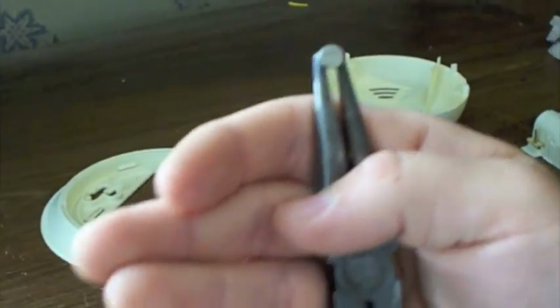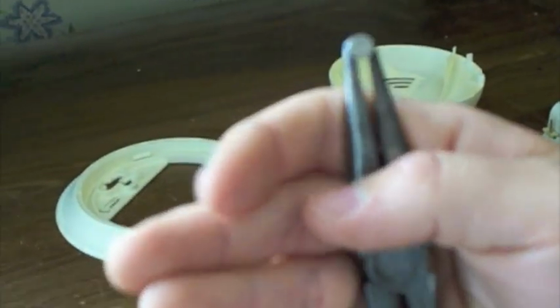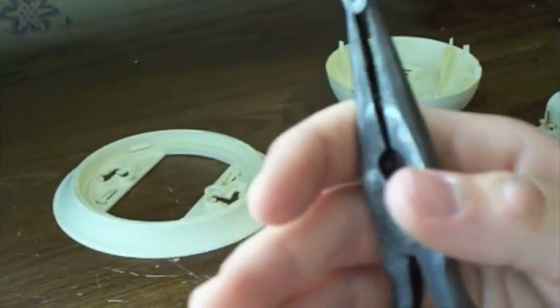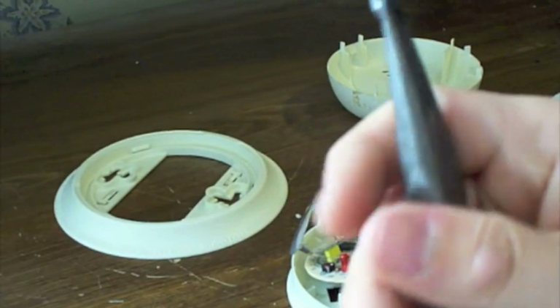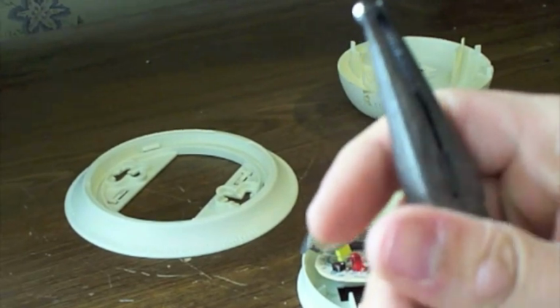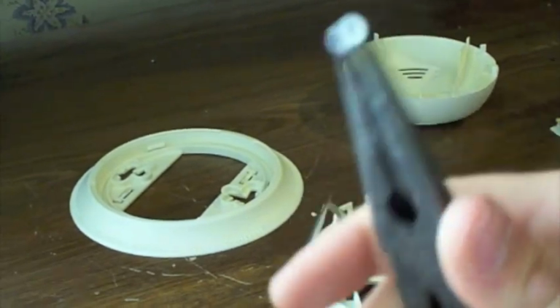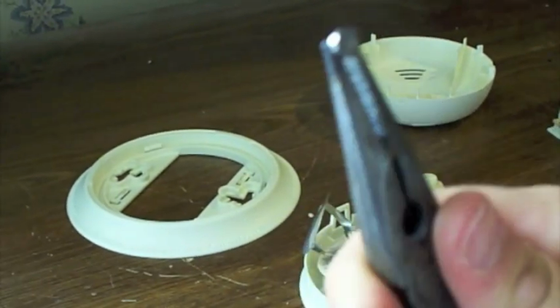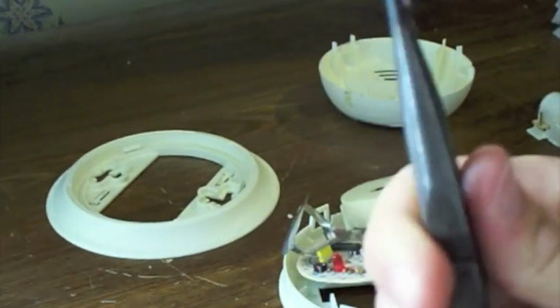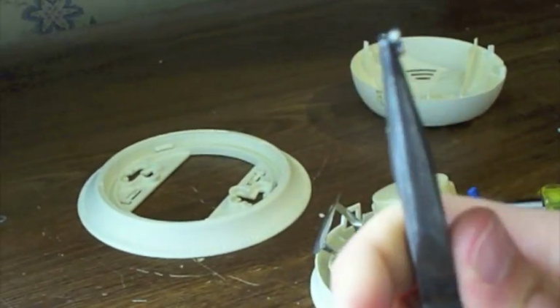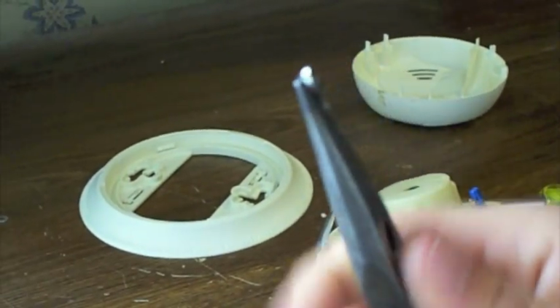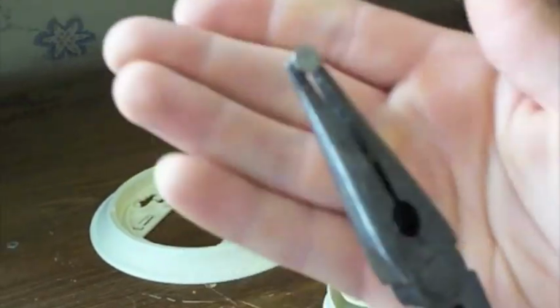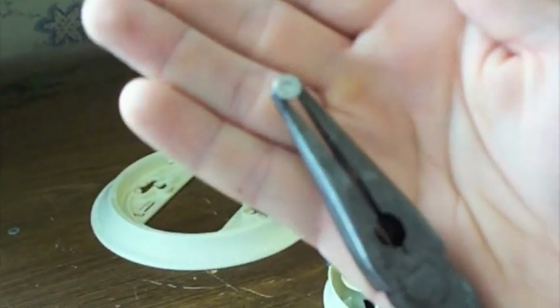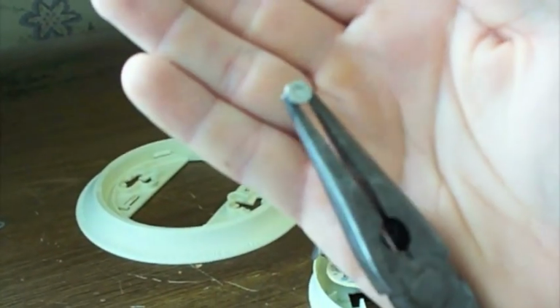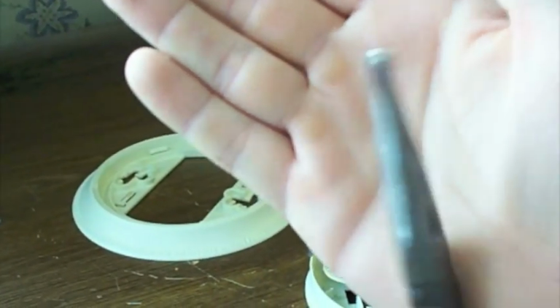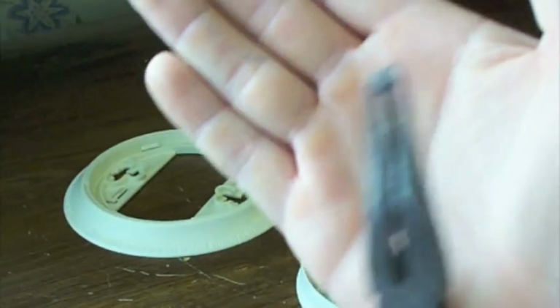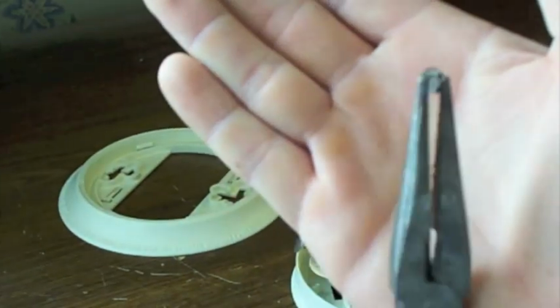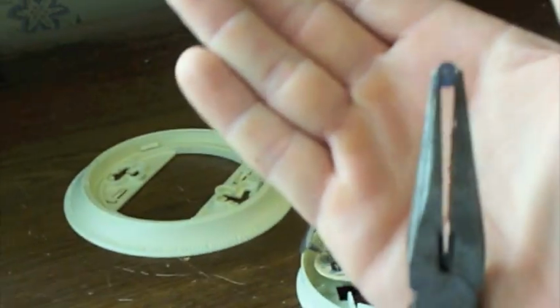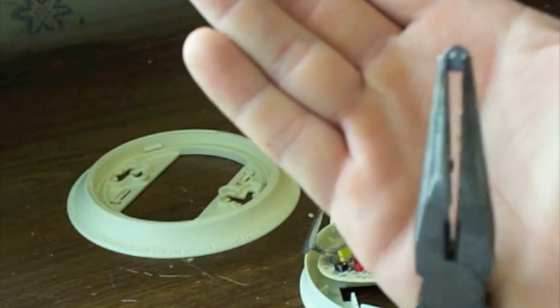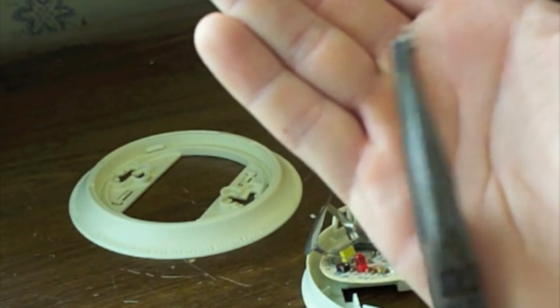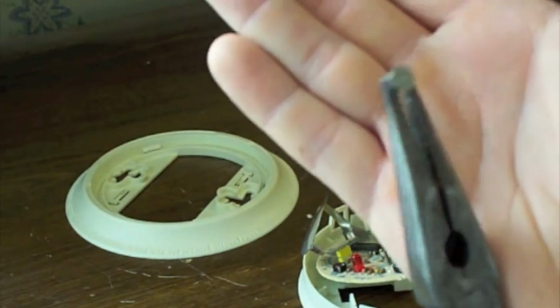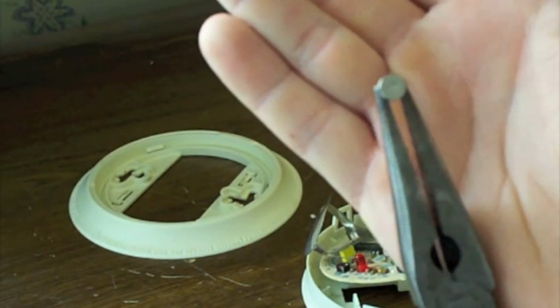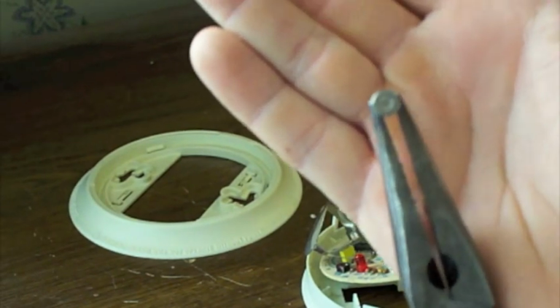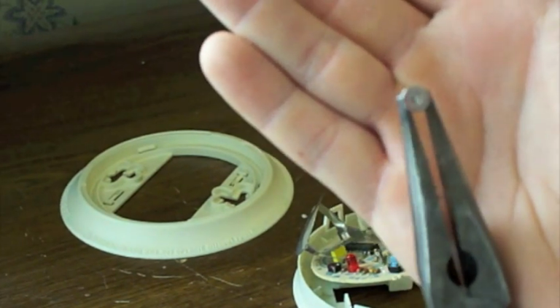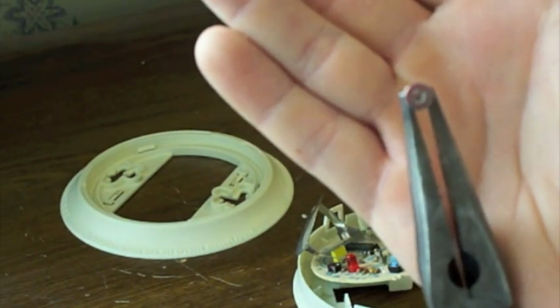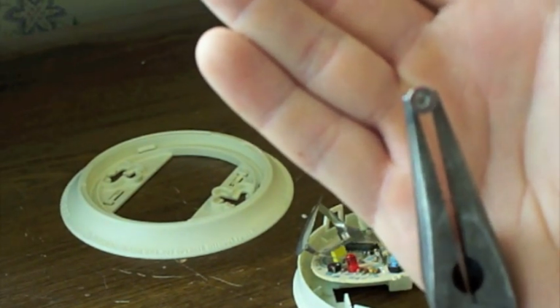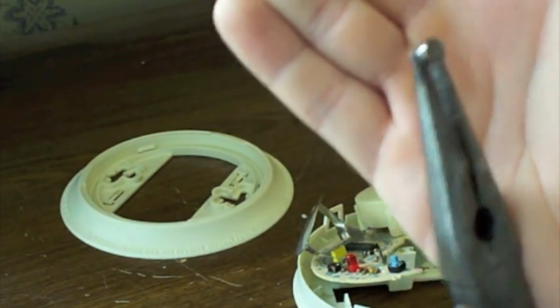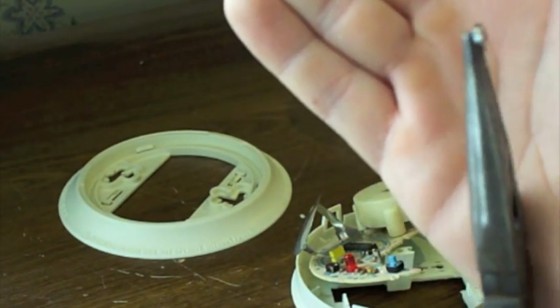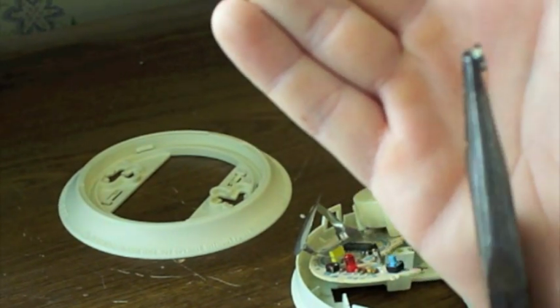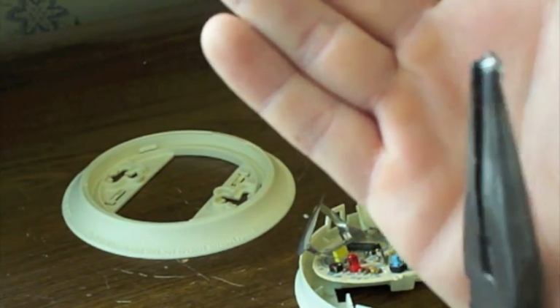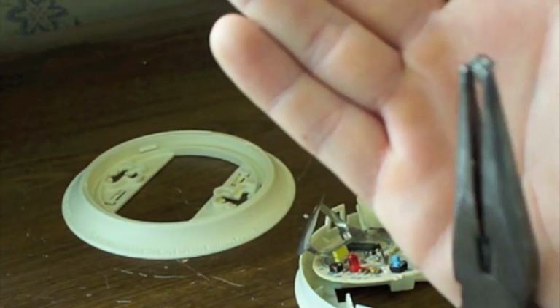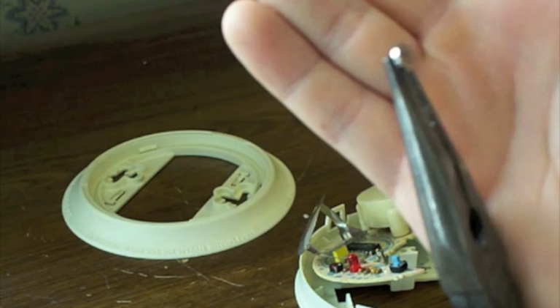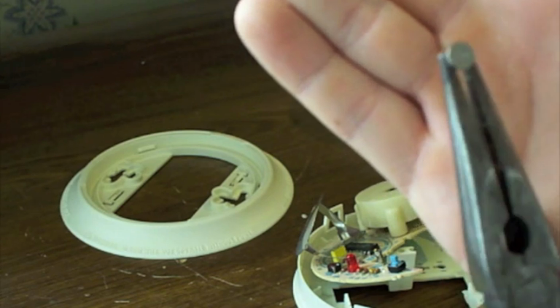This is the button. It's really small but it'll work great for Geiger counters and other experiments. I'll show you a little experiment we can do with it.